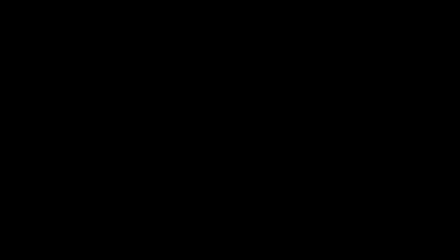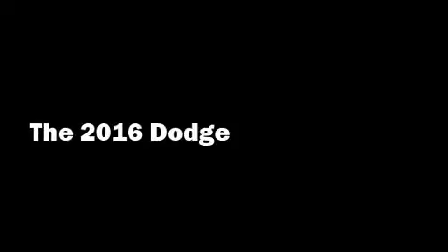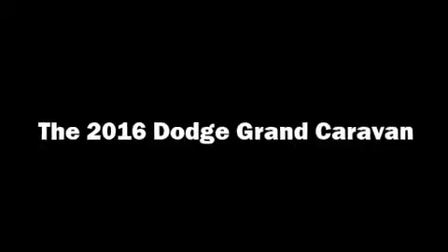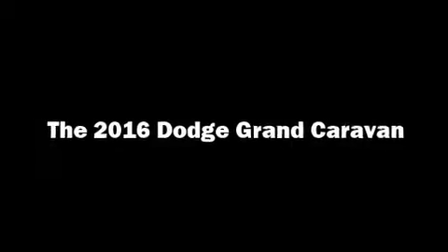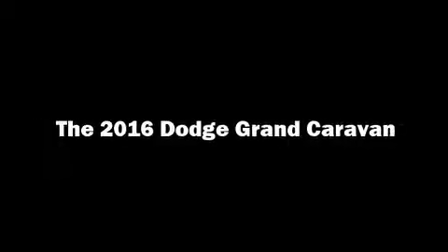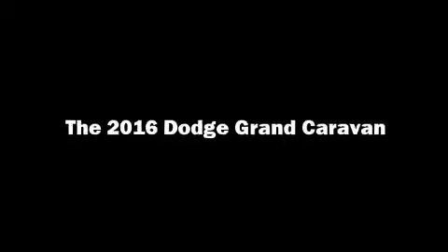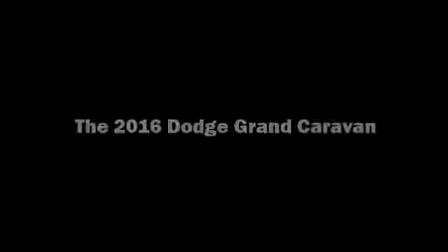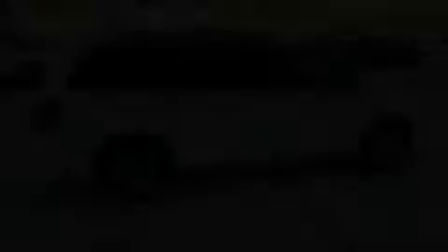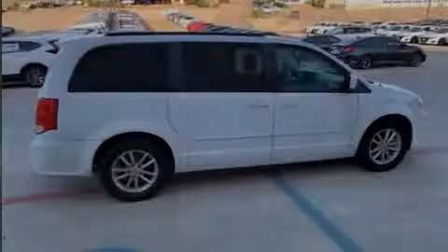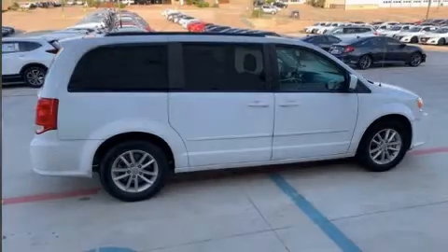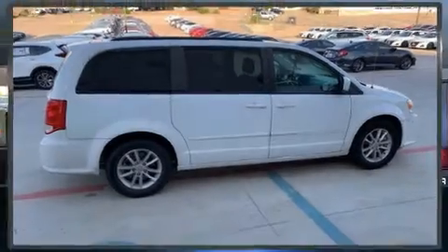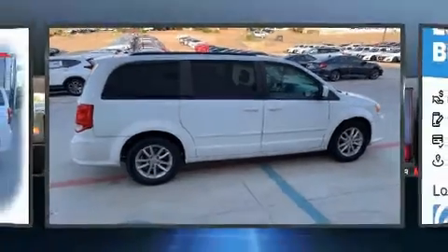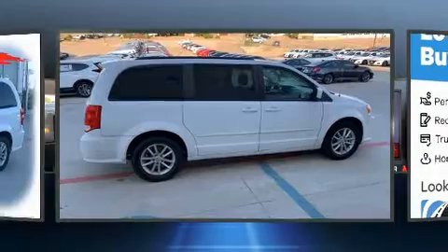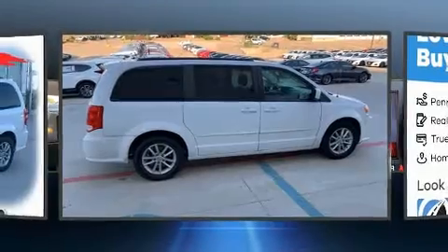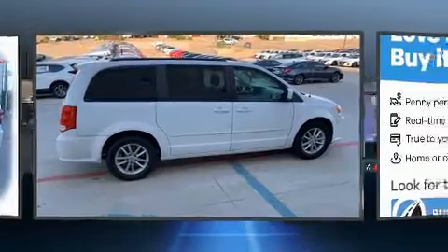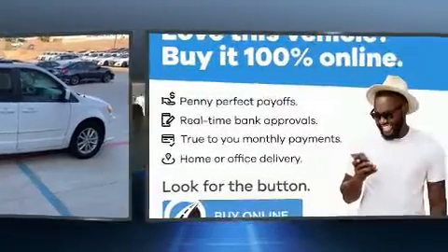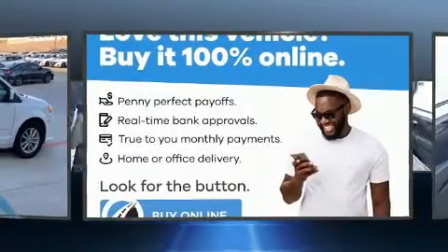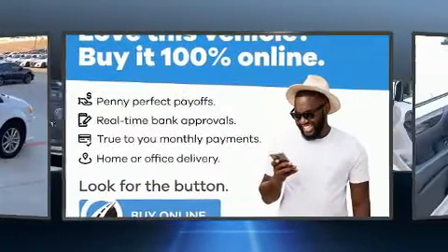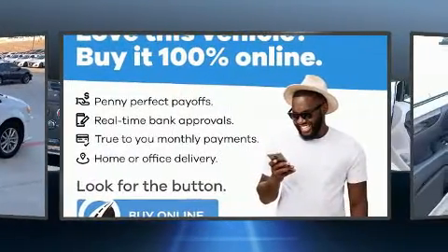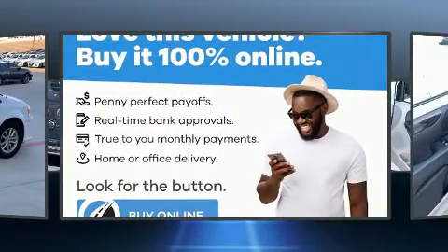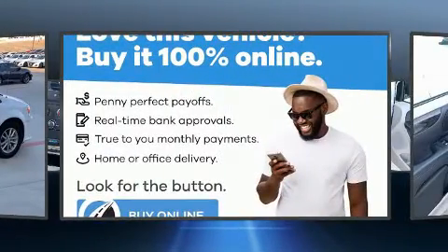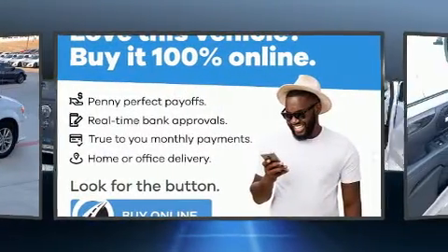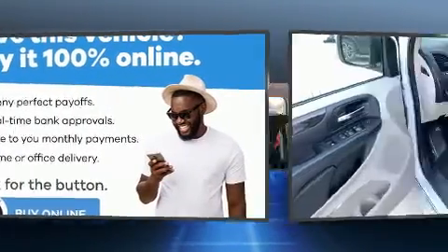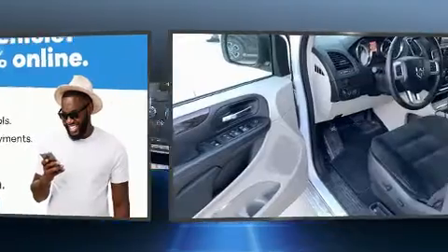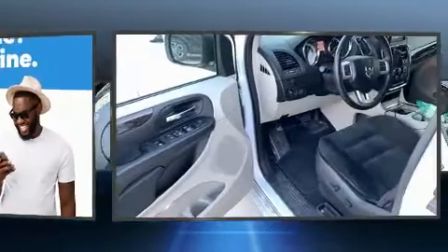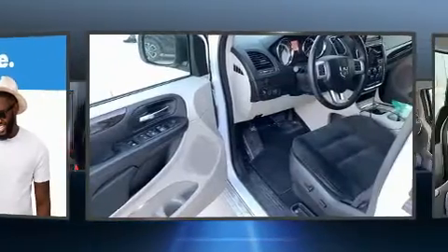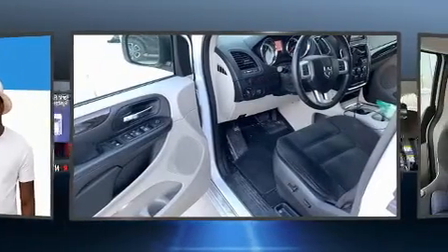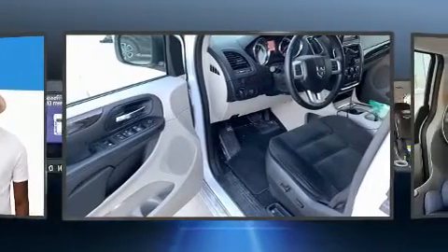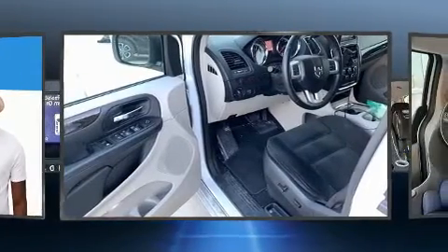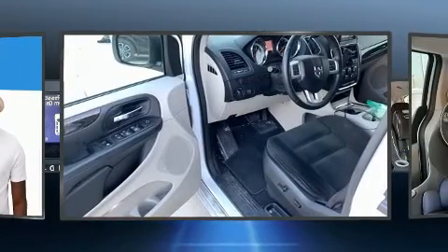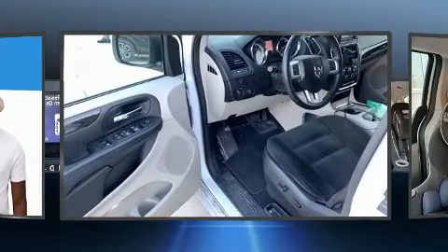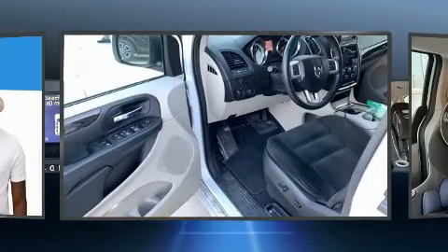Sensibility and practicality define the 2016 Dodge Grand Caravan. Smooth gear shifts are achieved thanks to the refined six-cylinder engine. And for added security, Dynamic Stability Control supplements the drivetrain.